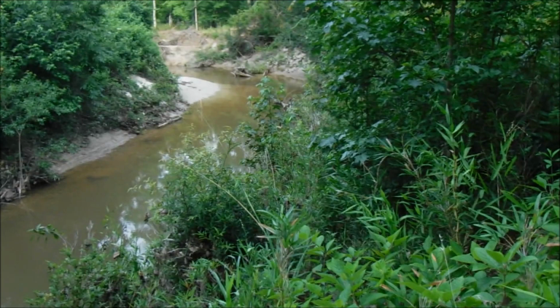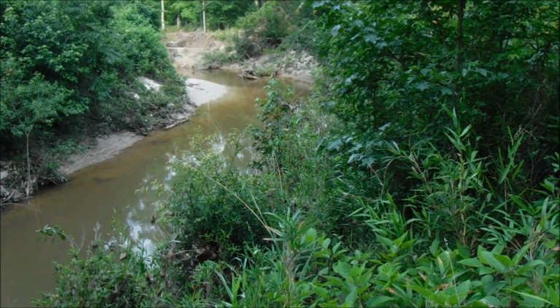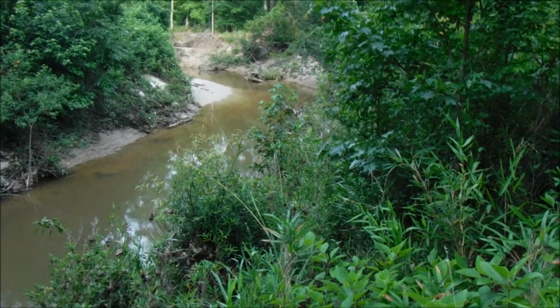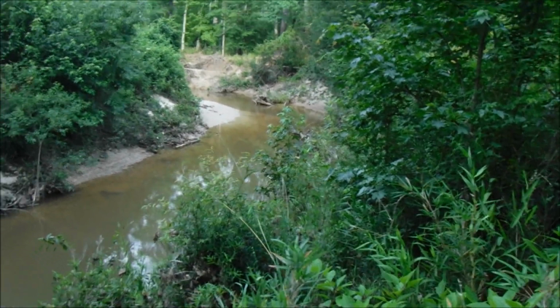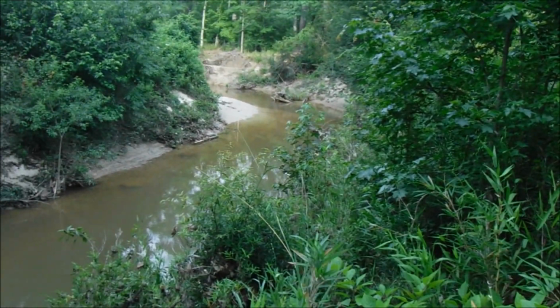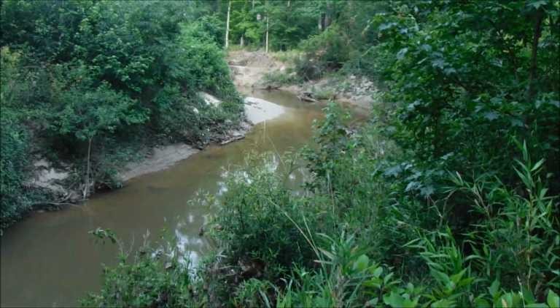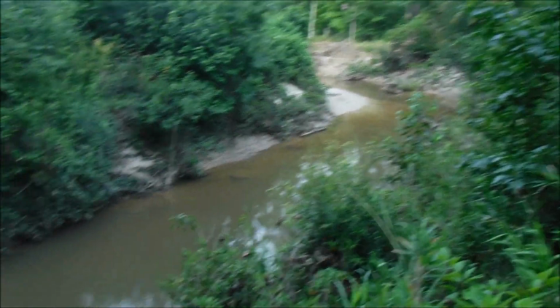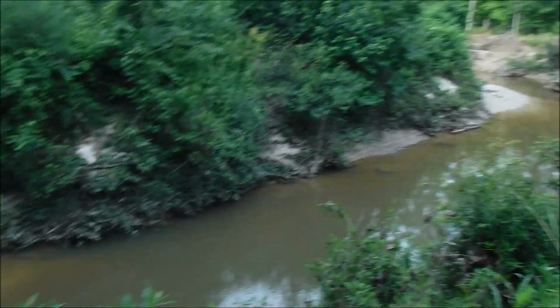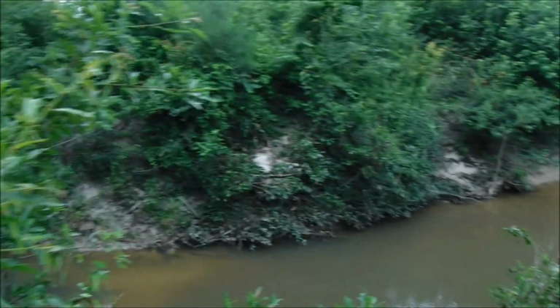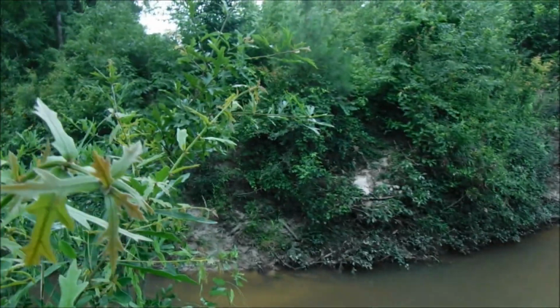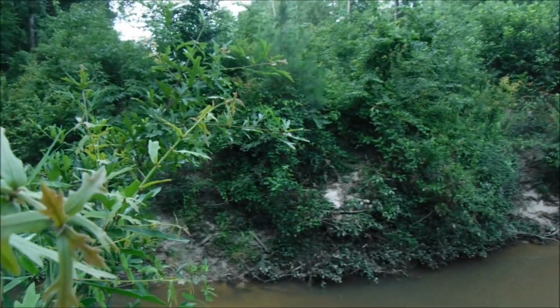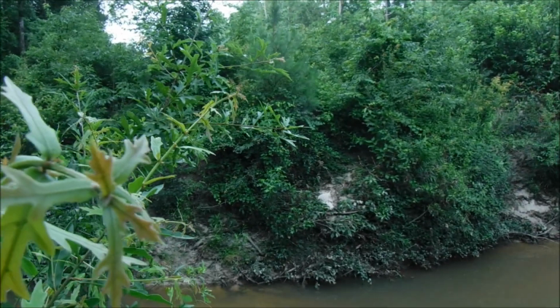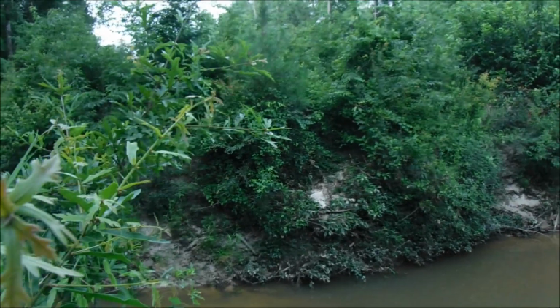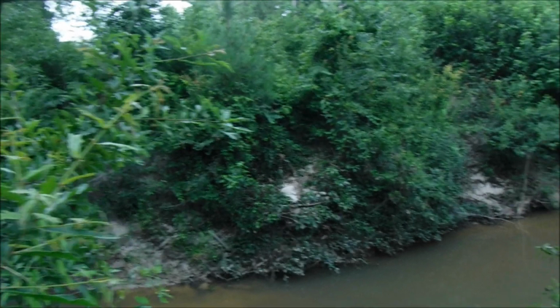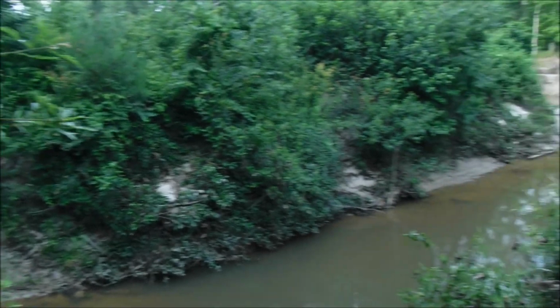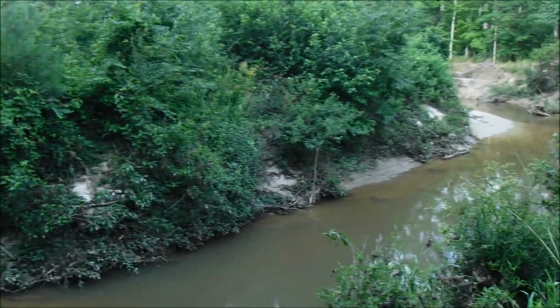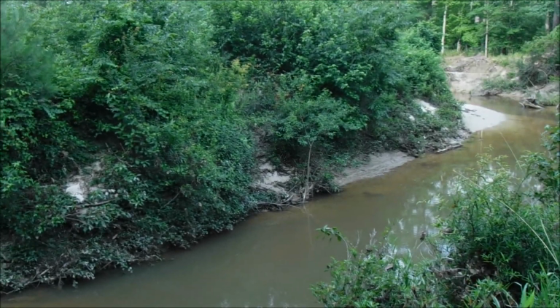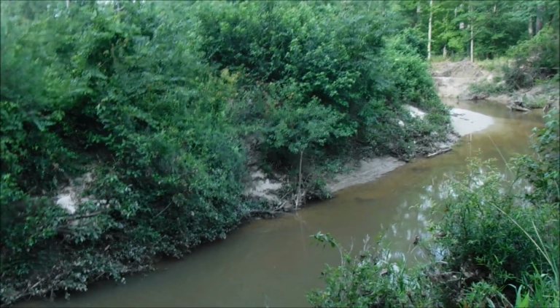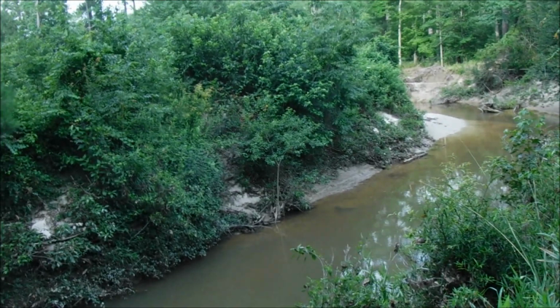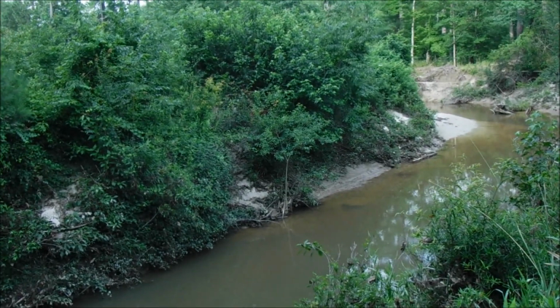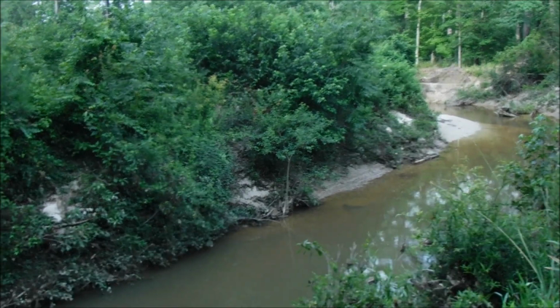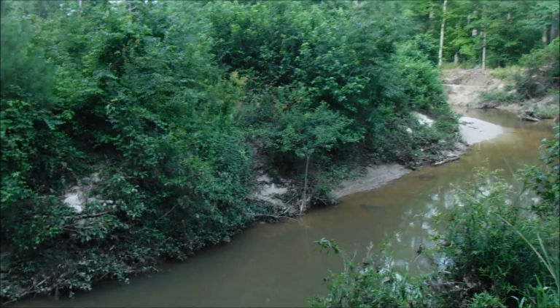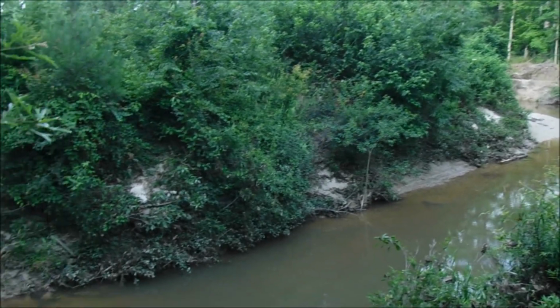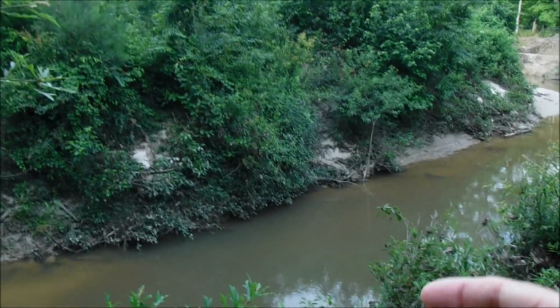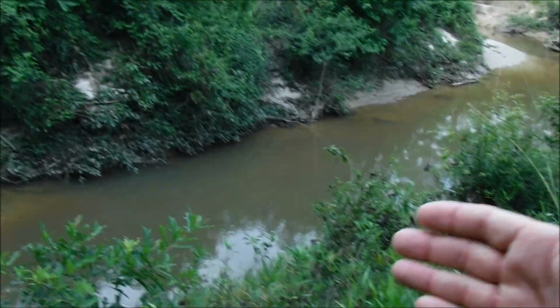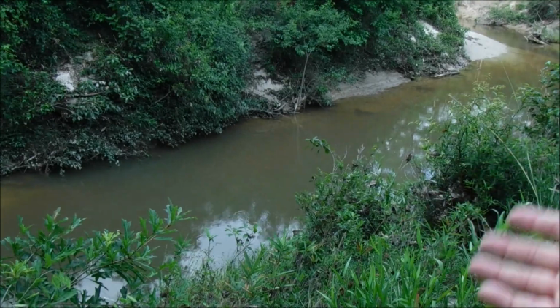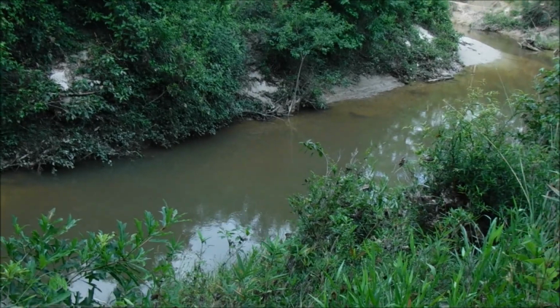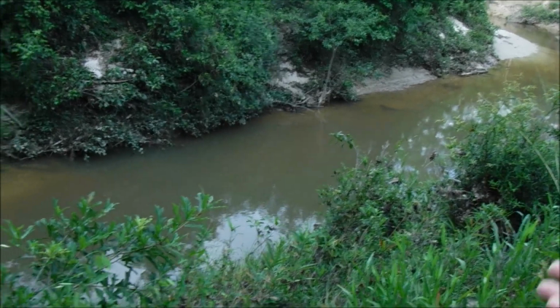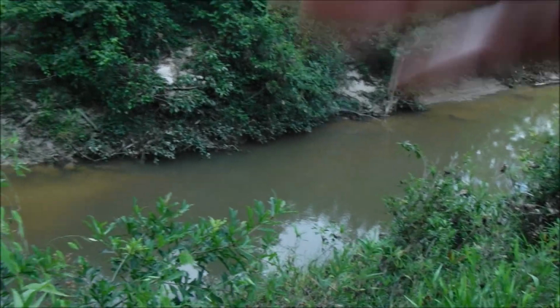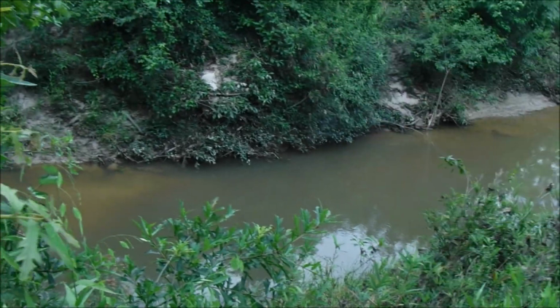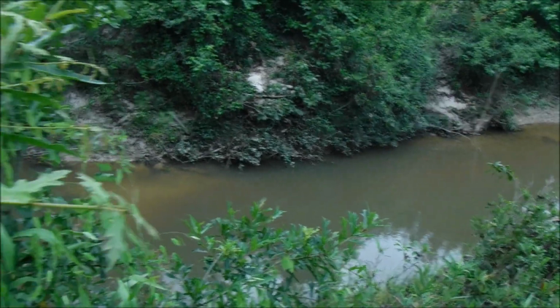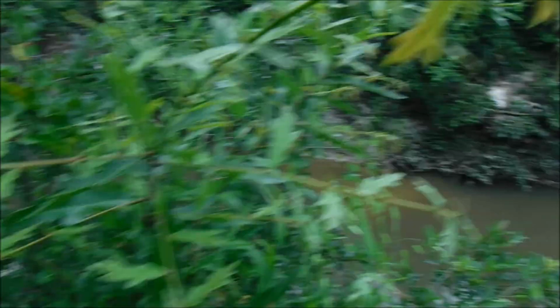And here's the creek. This is probably the area with that little pond, little slough area that we saw. This one here, whenever it gets high, will probably overflow into the other one.